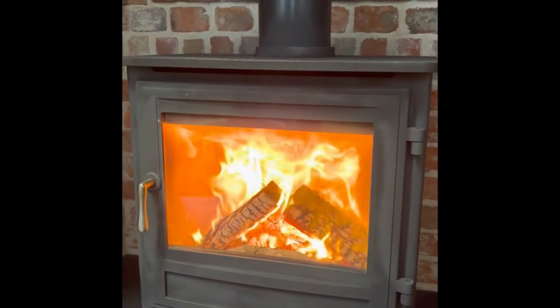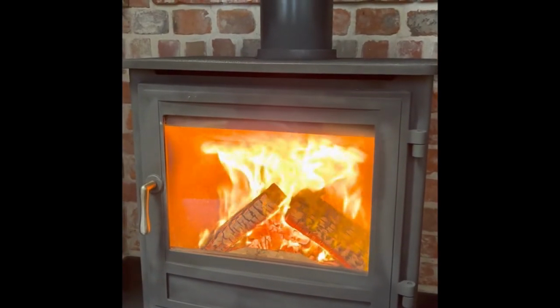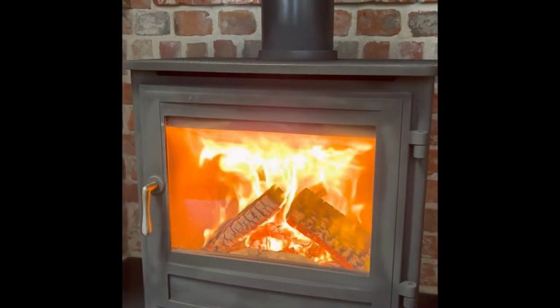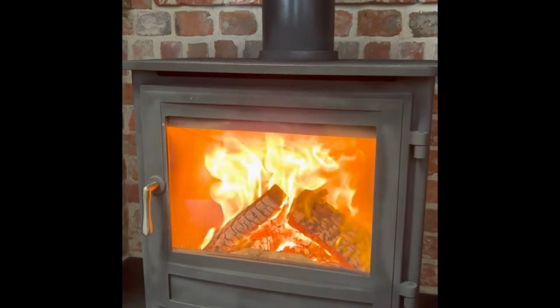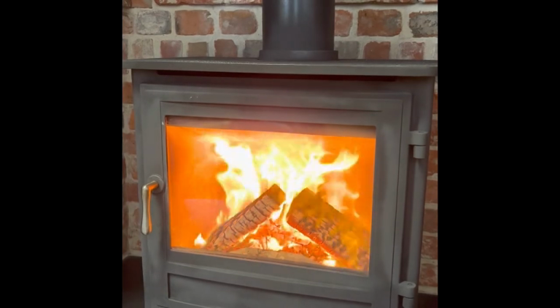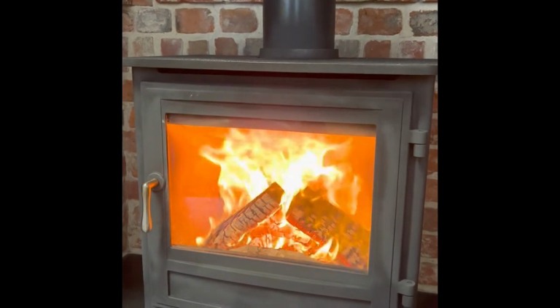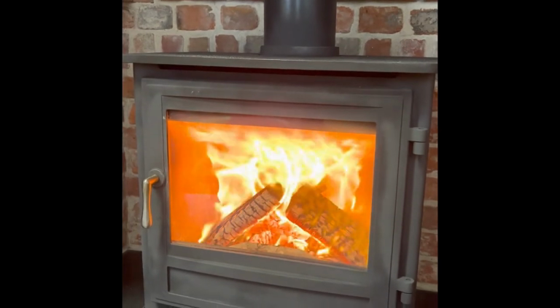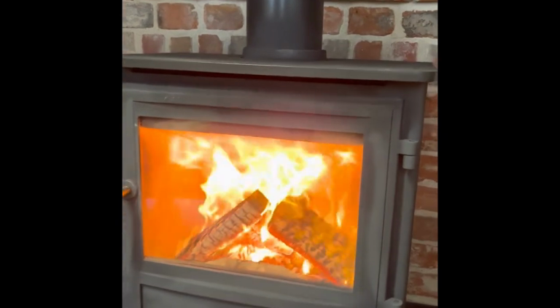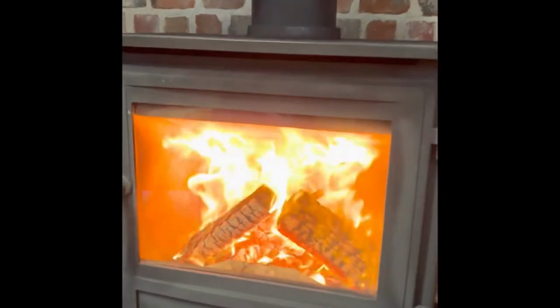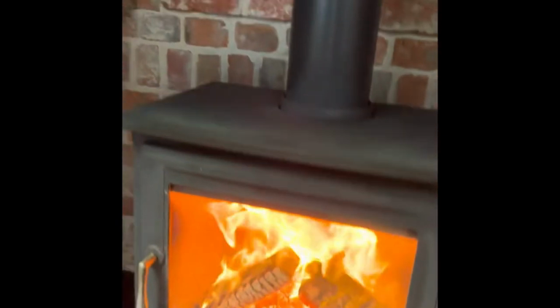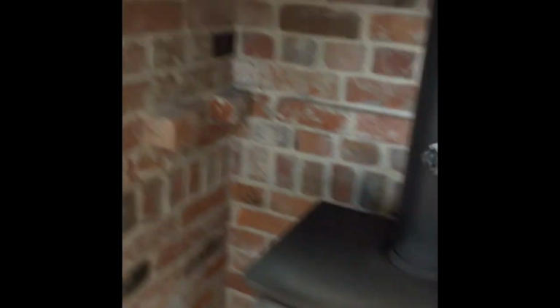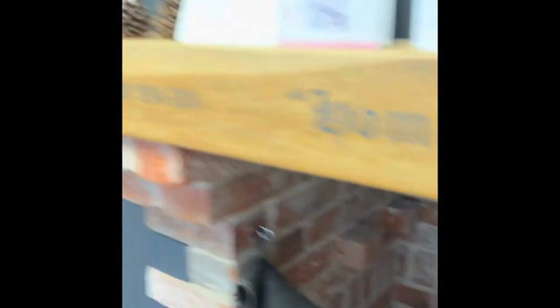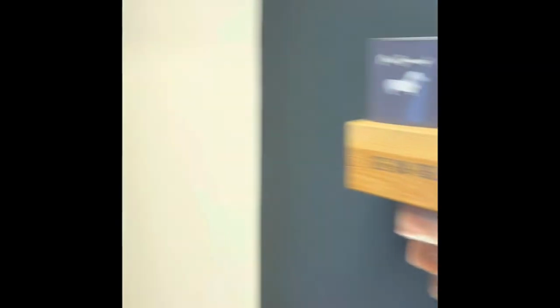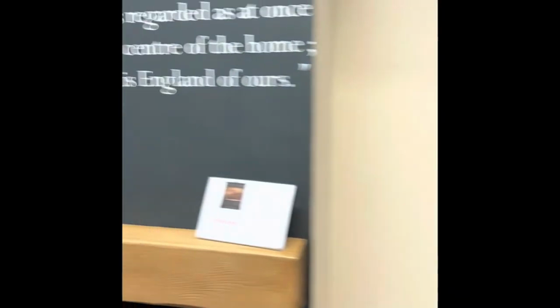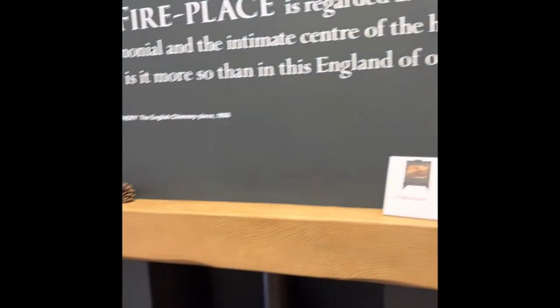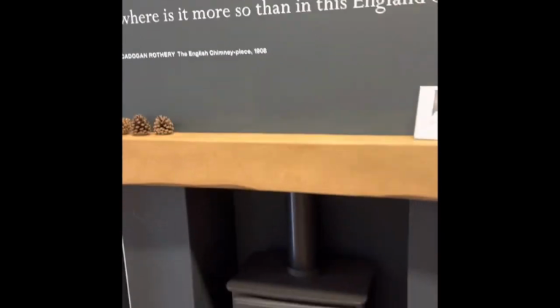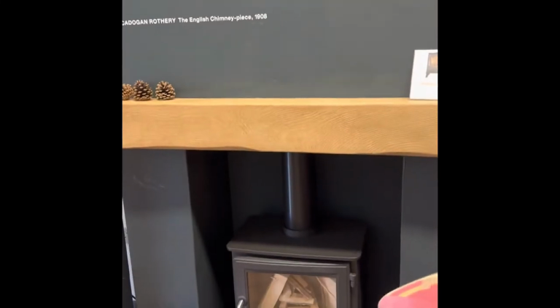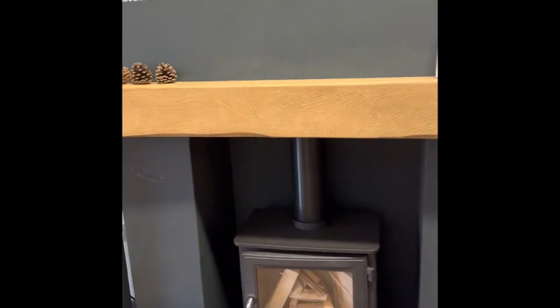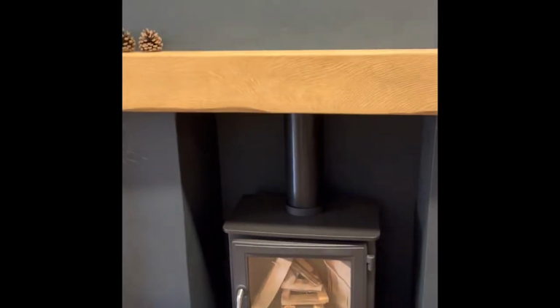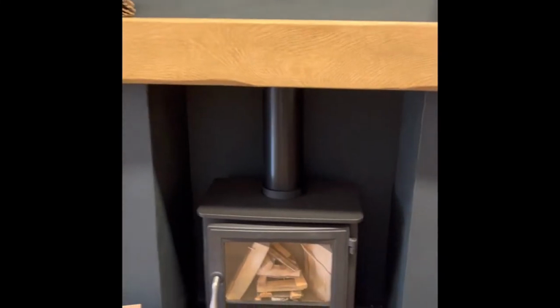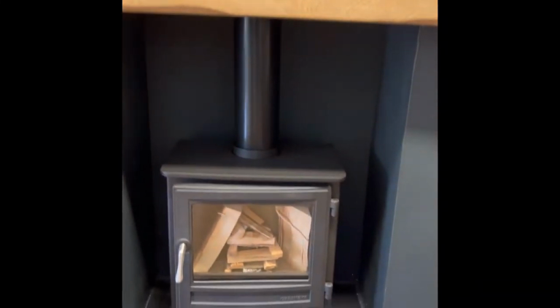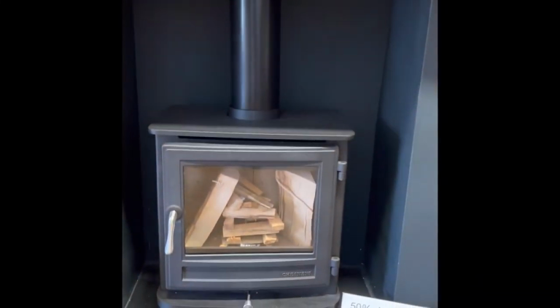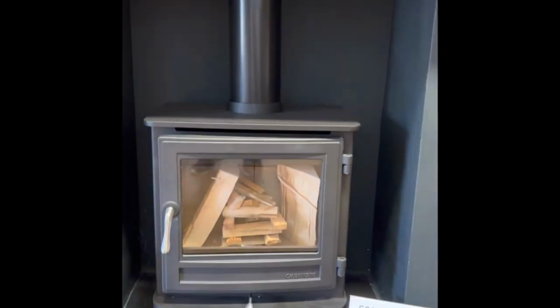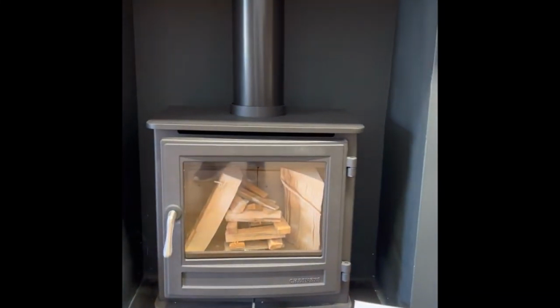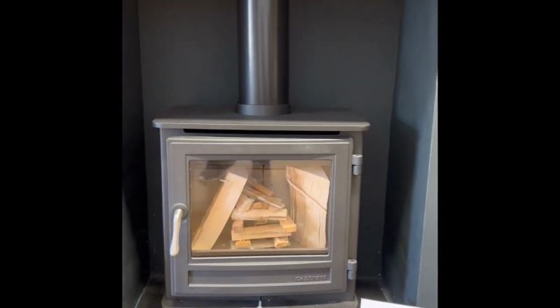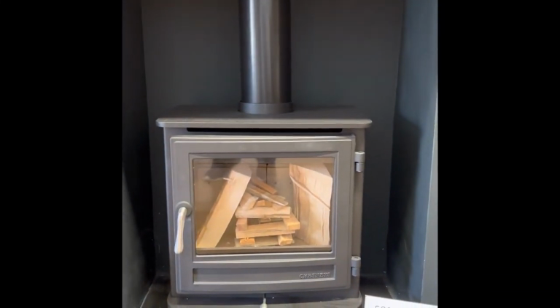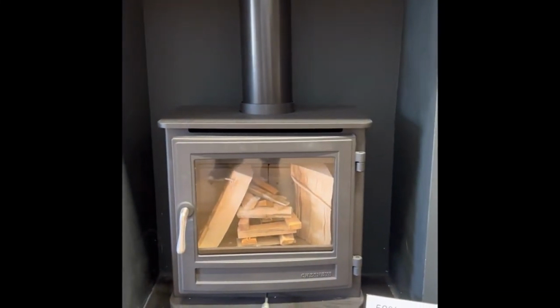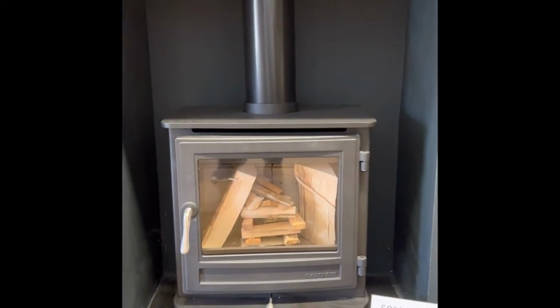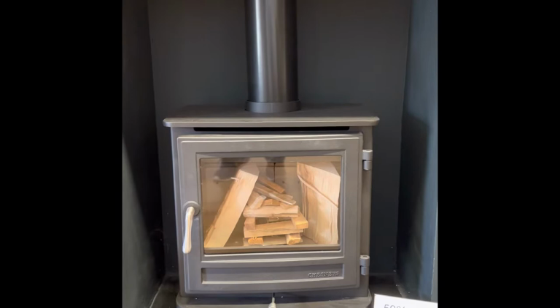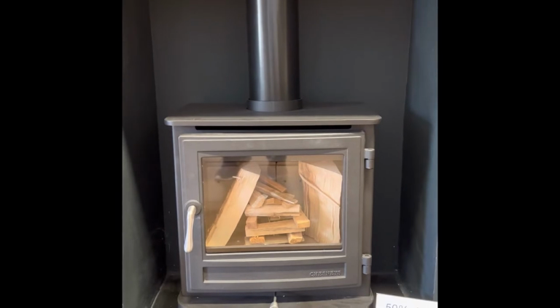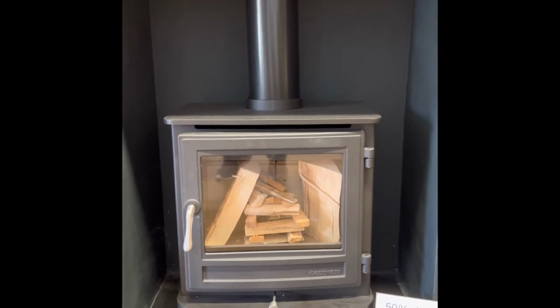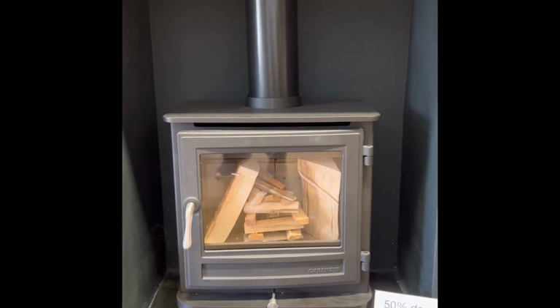So that's the Chesneys Salisbury 6. Next to that we have got the Chesneys Salisbury 5 — that's a 5 kilowatt wood burner.